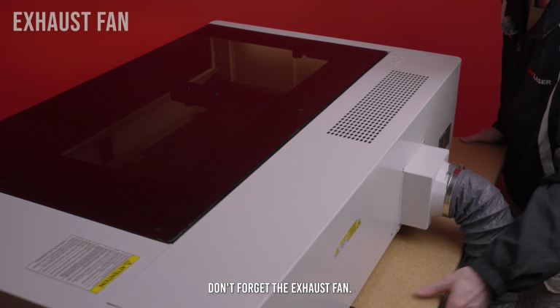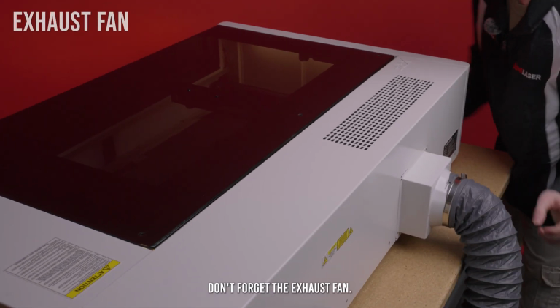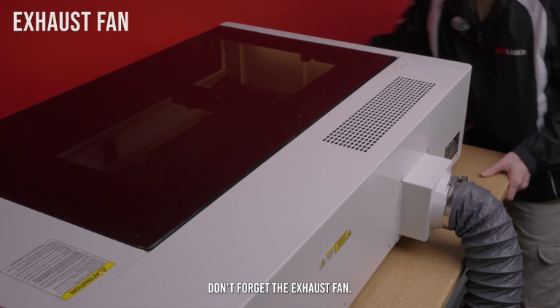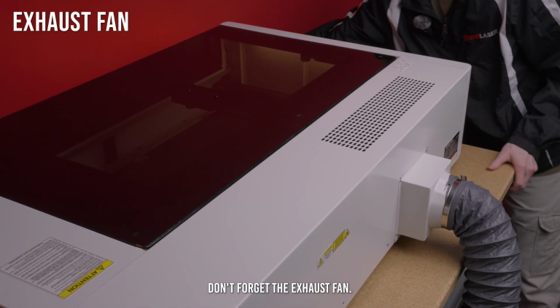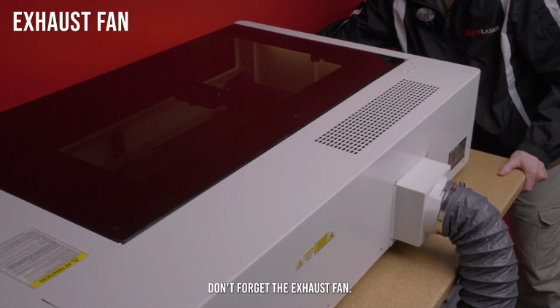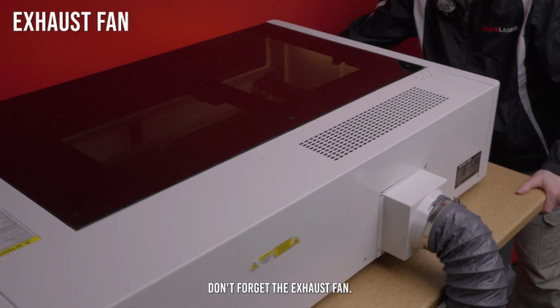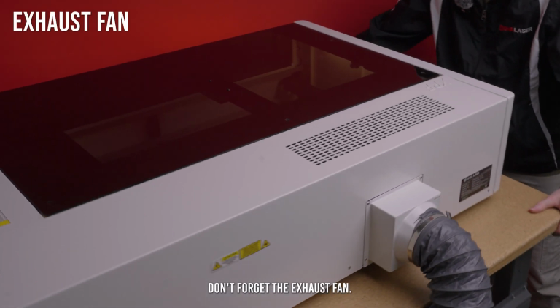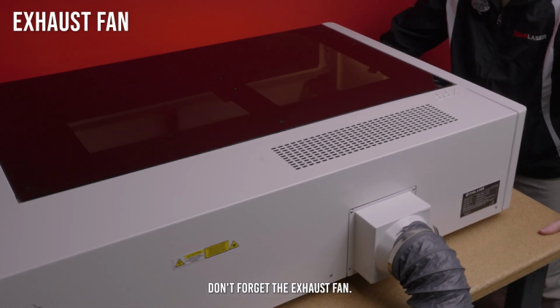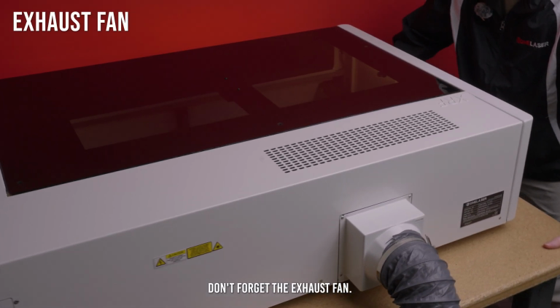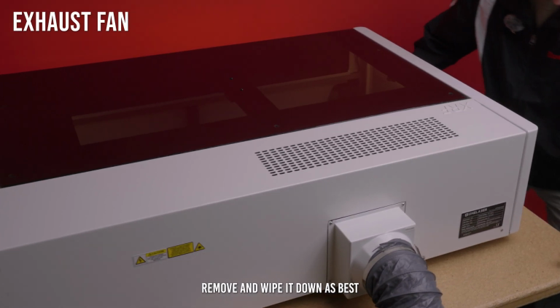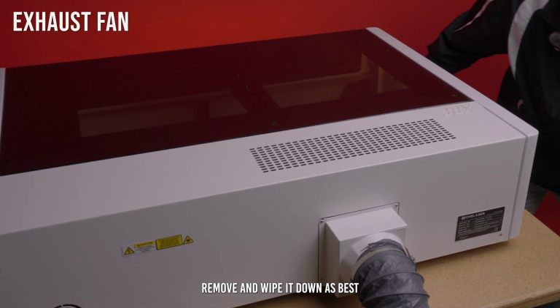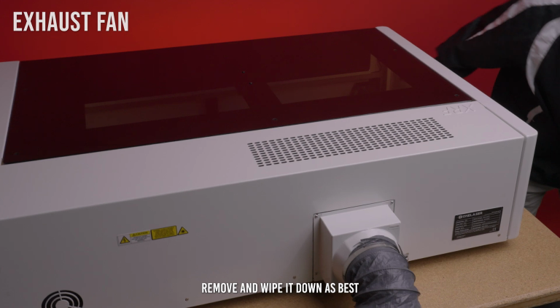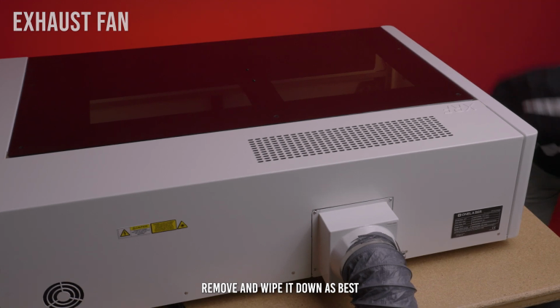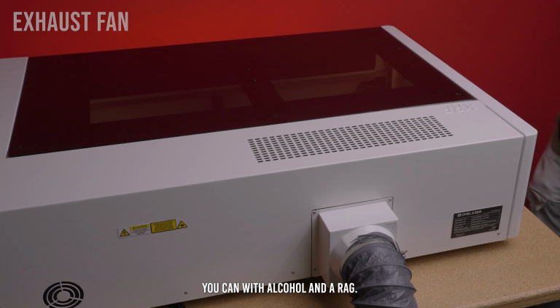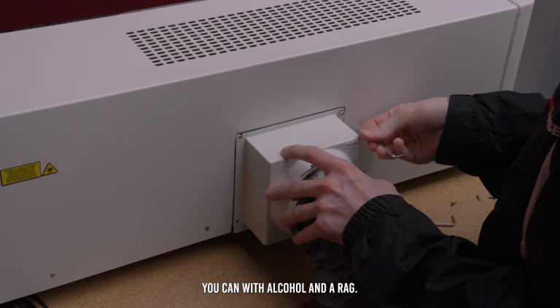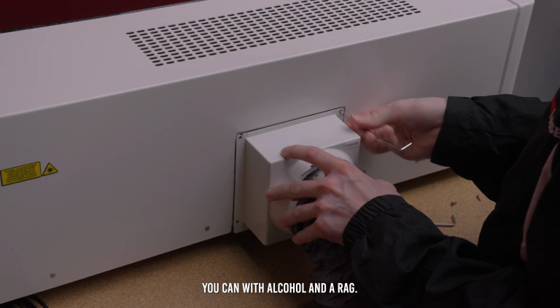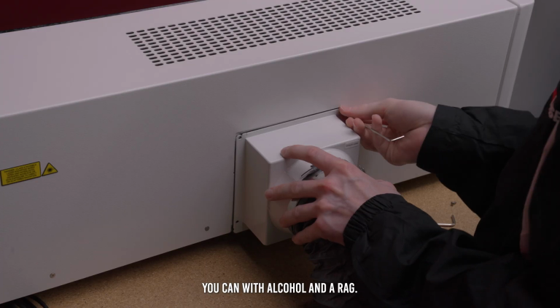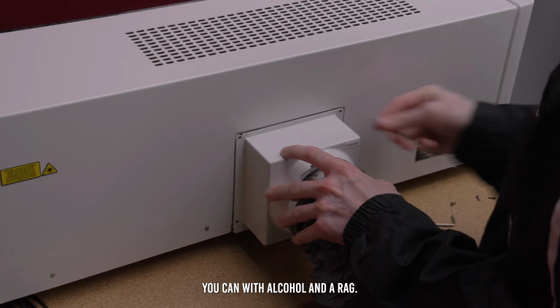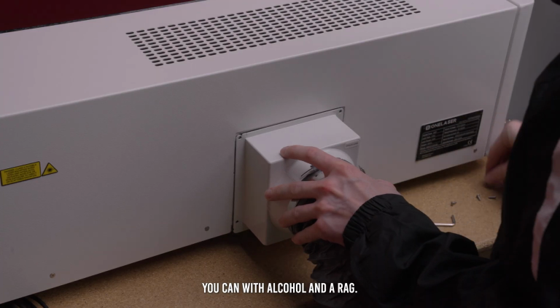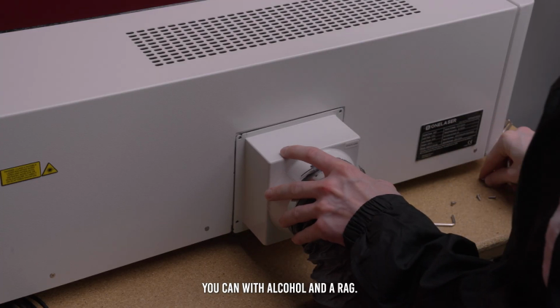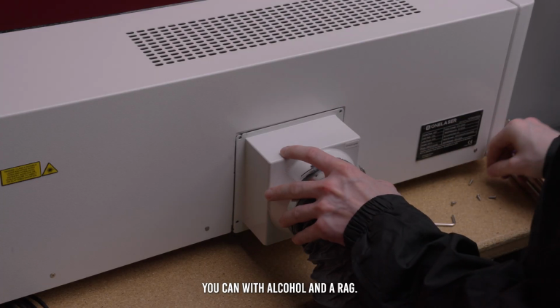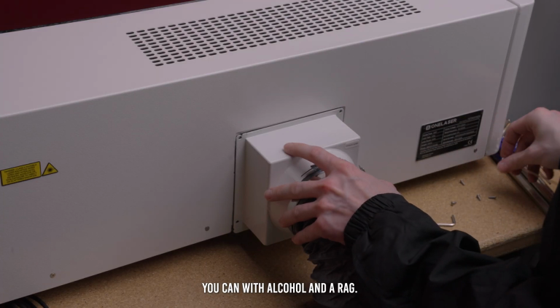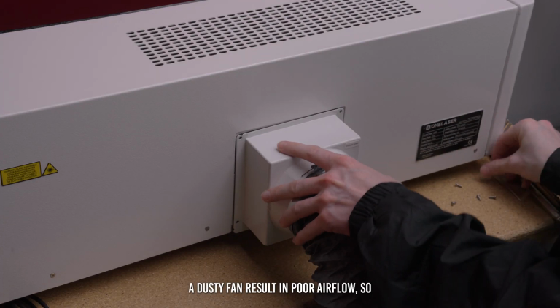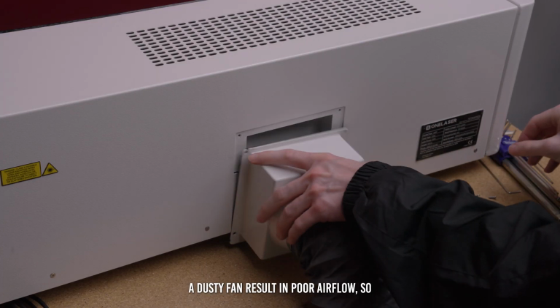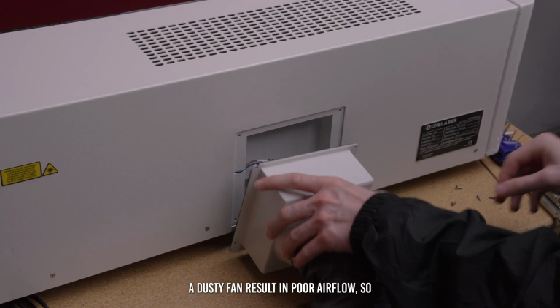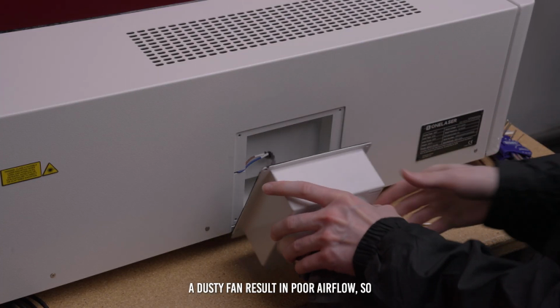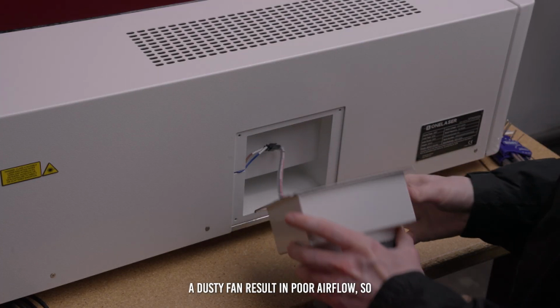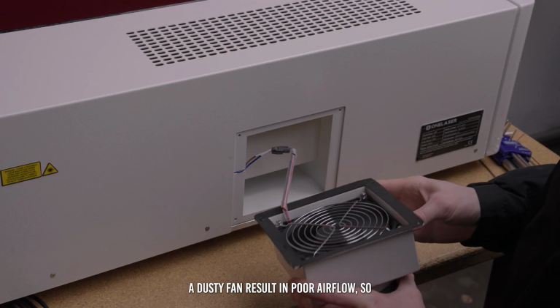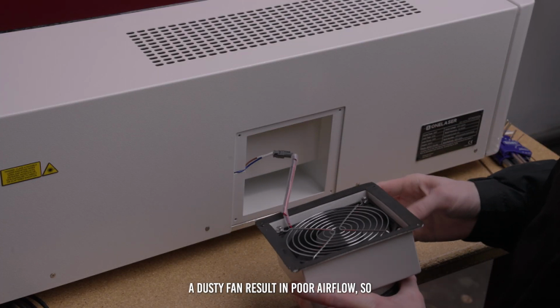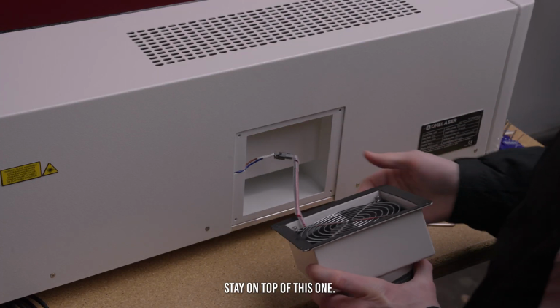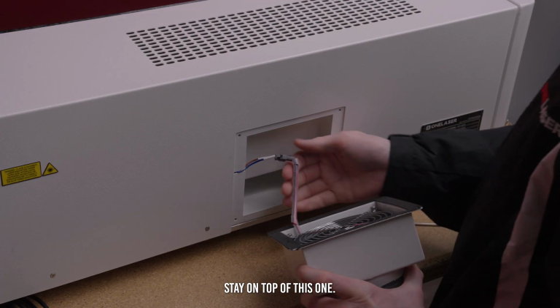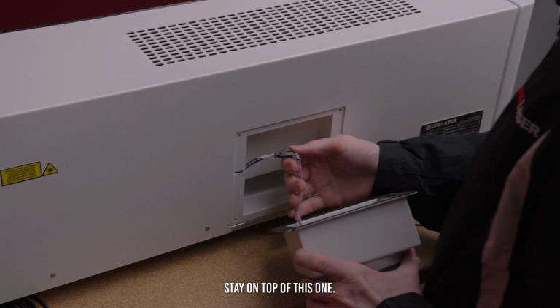Don't forget the exhaust fan. Remove it and wipe it down as best you can with alcohol and a rag. A dusty fan results in poor airflow, so stay on top of this one.